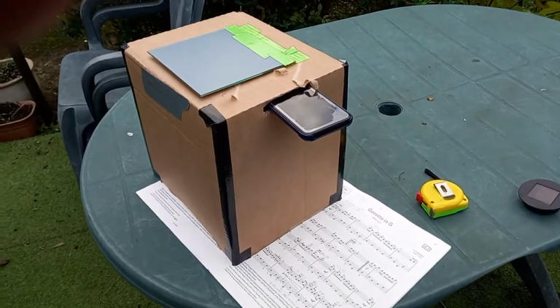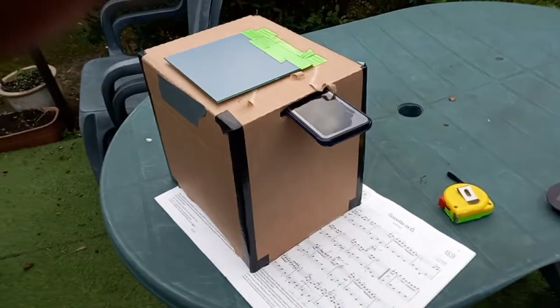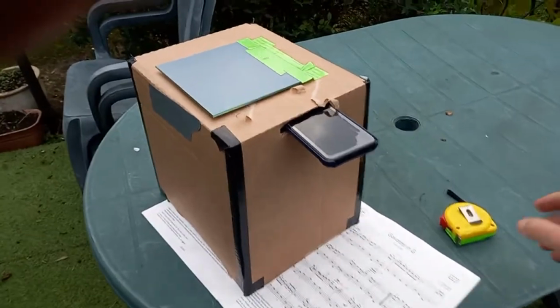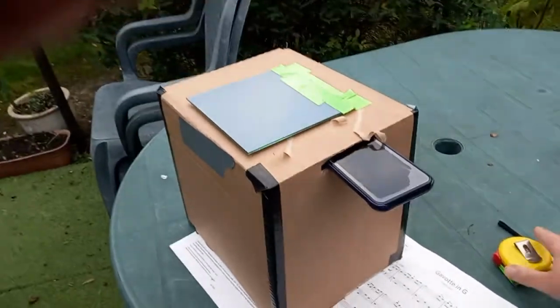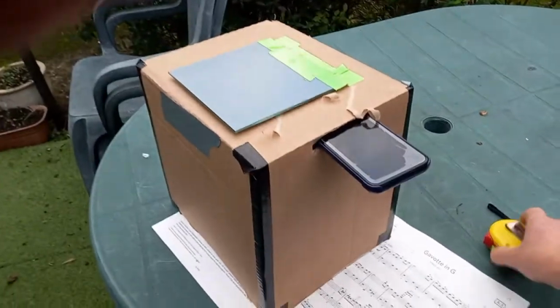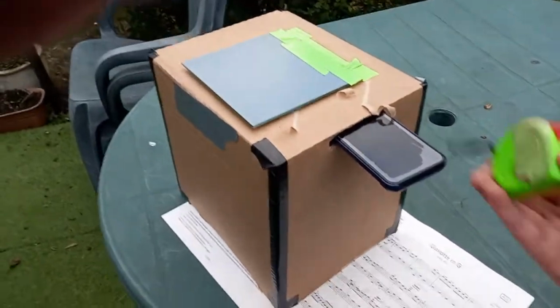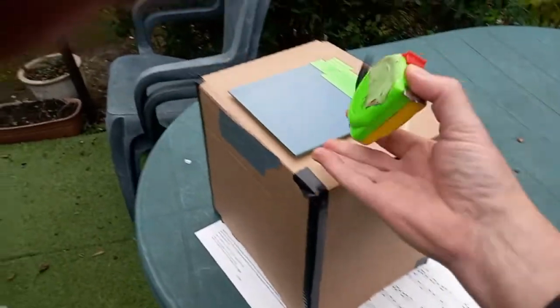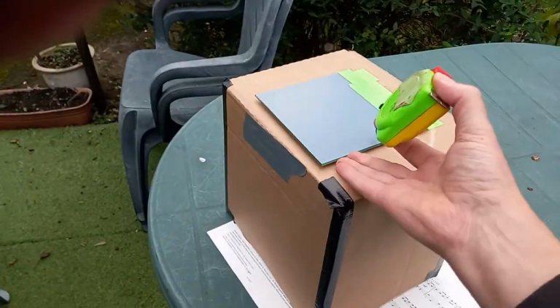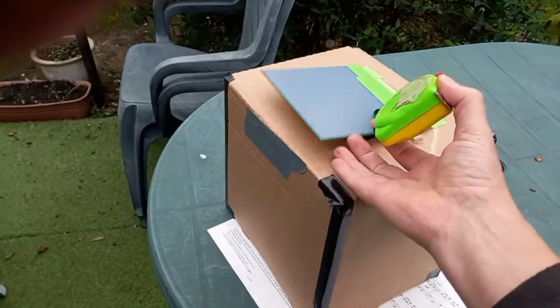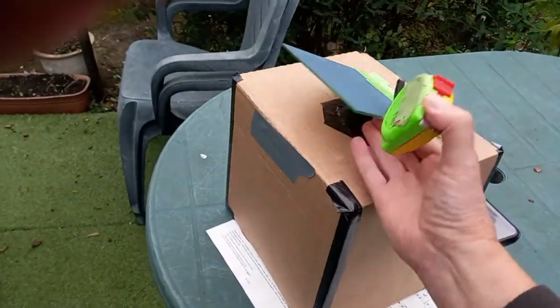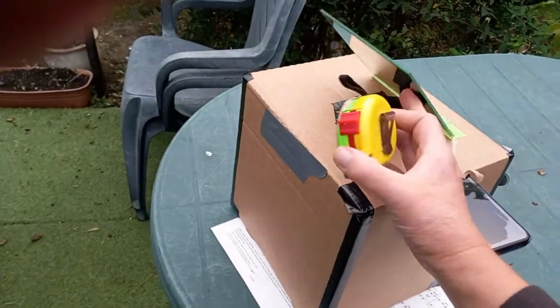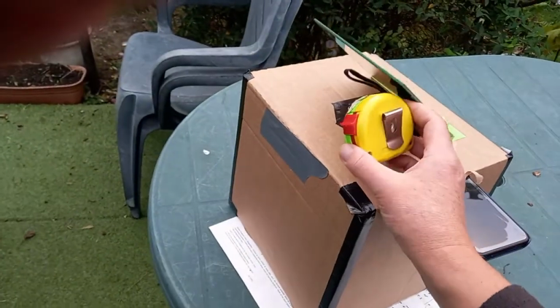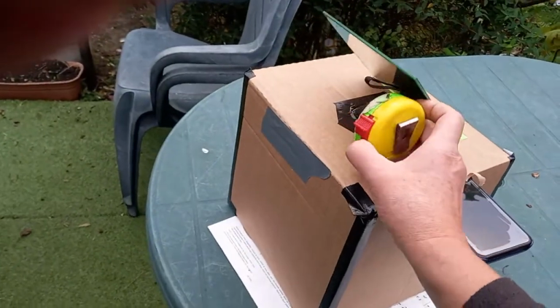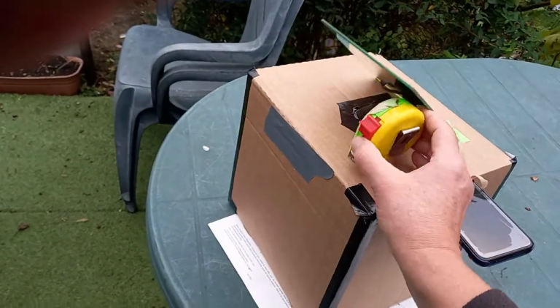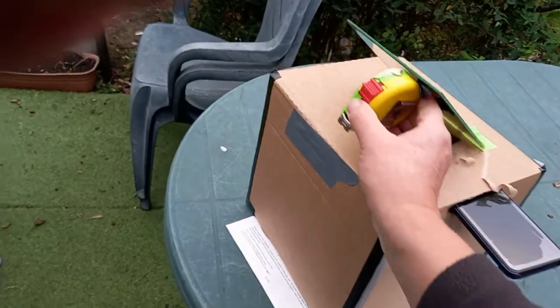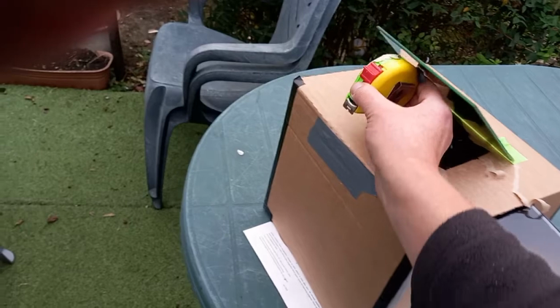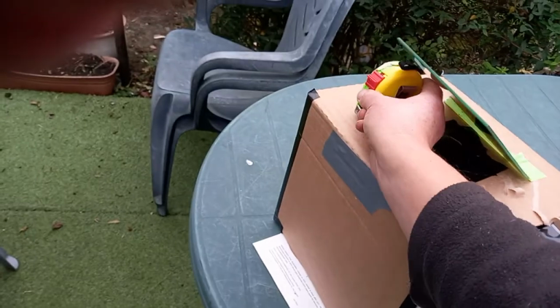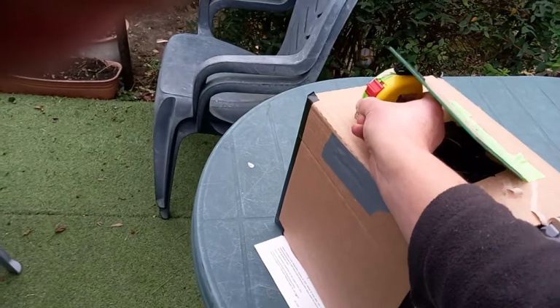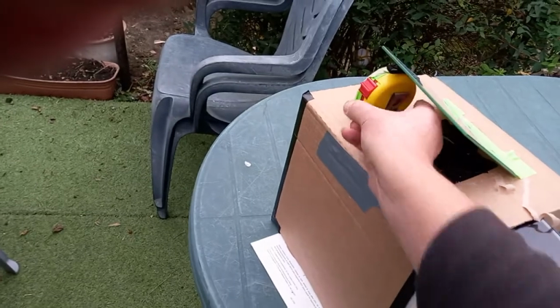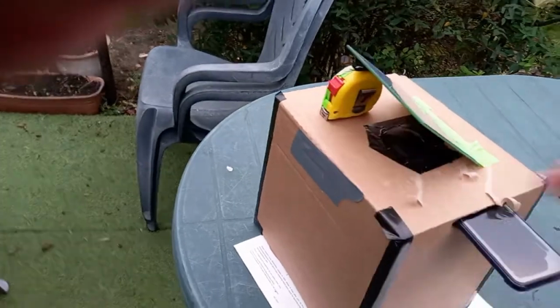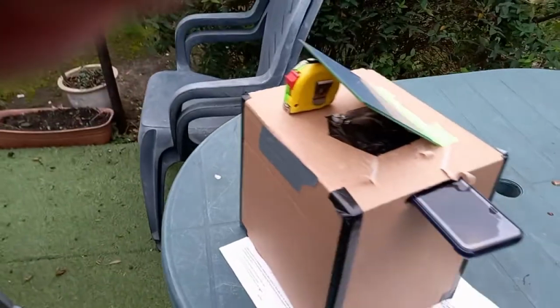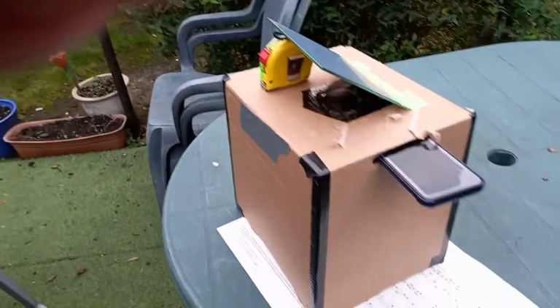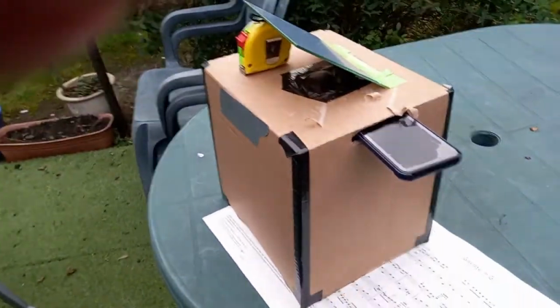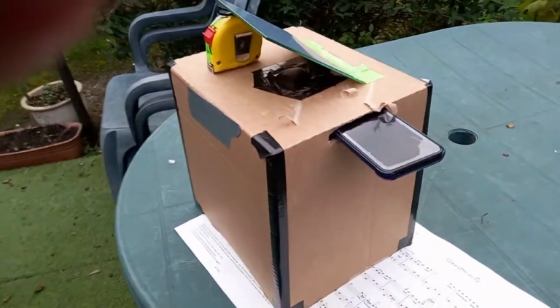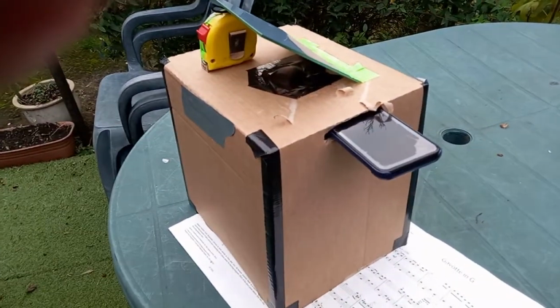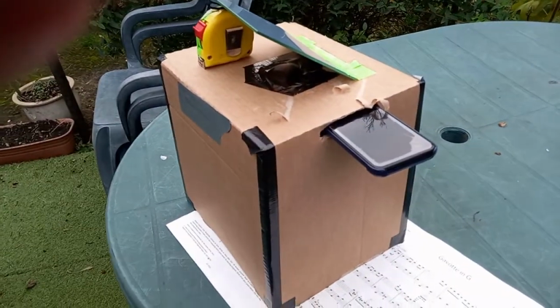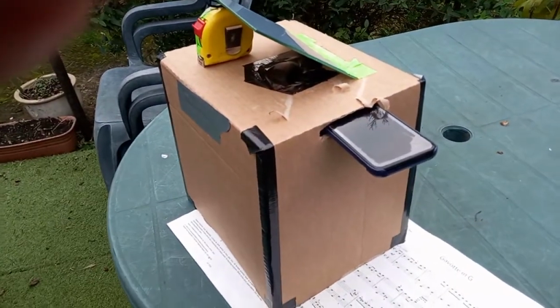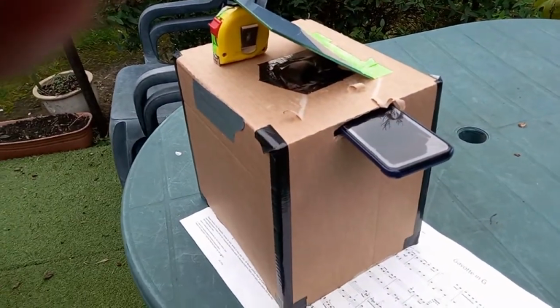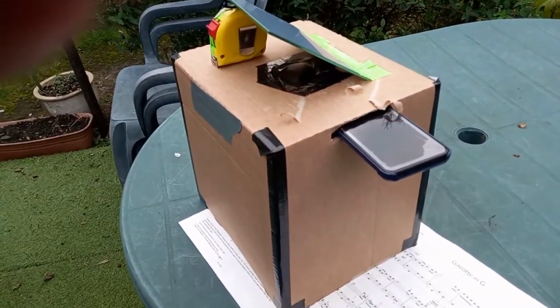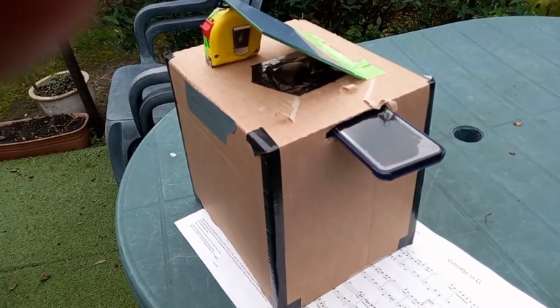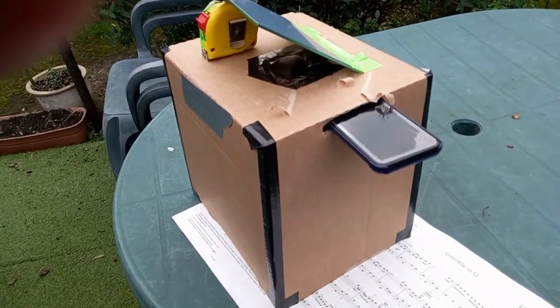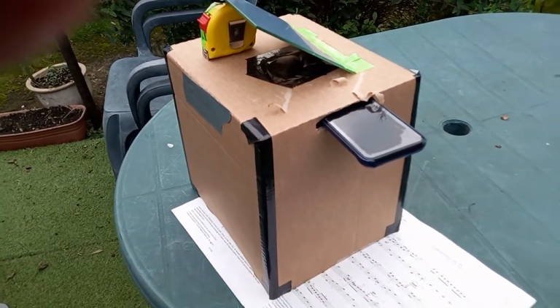Oh no you don't — you have to slot this up so it stands upright, otherwise it won't work at all, with a handy tape measure, and then it takes a picture of what's in front.